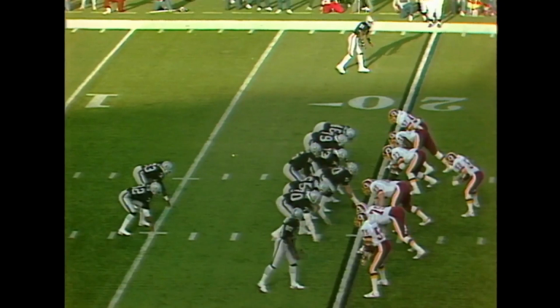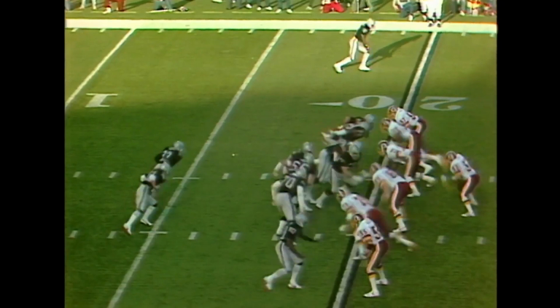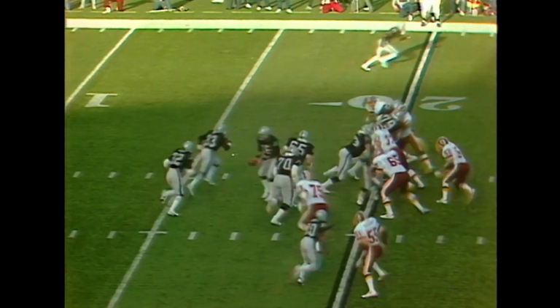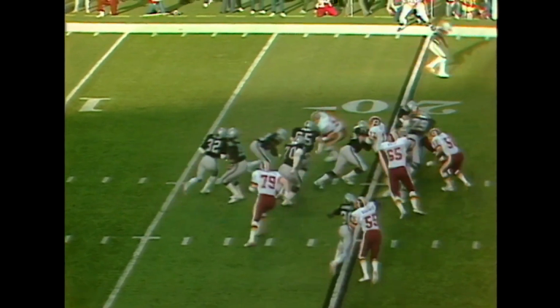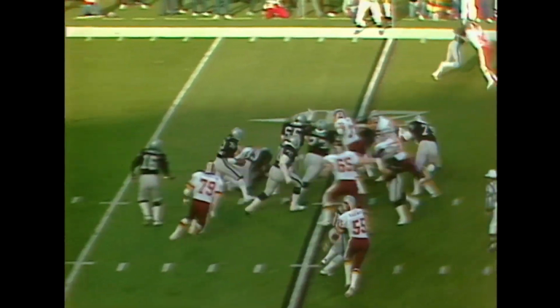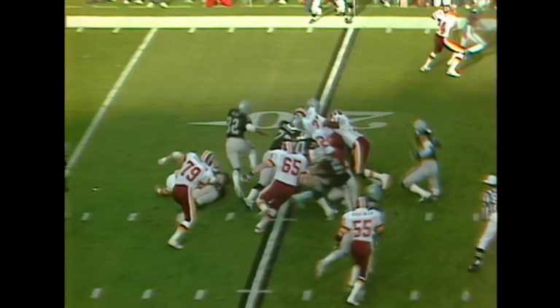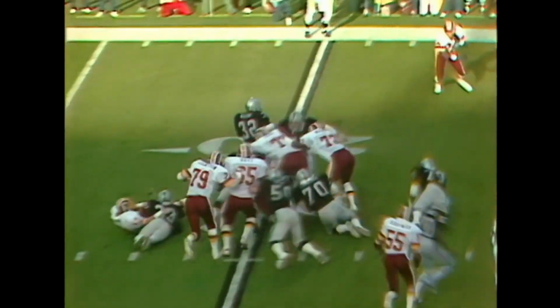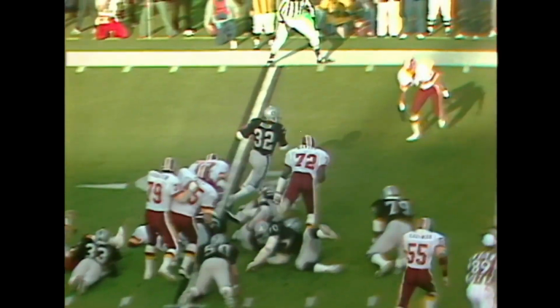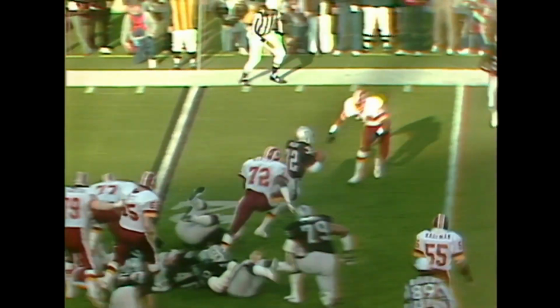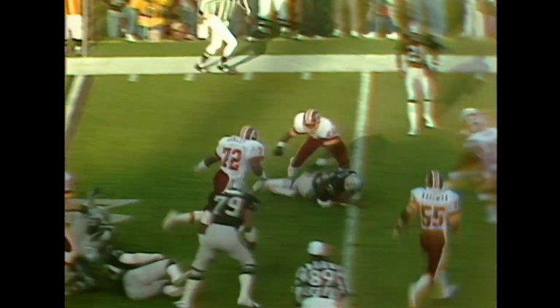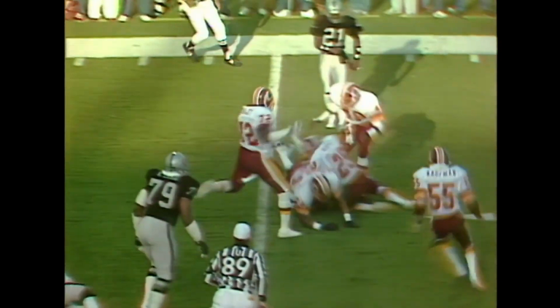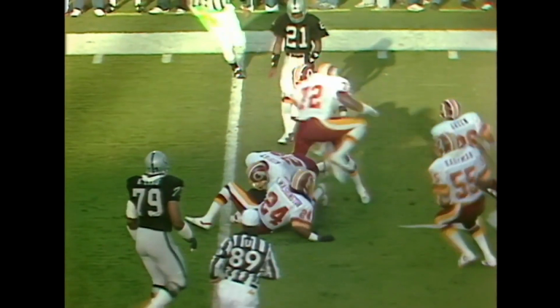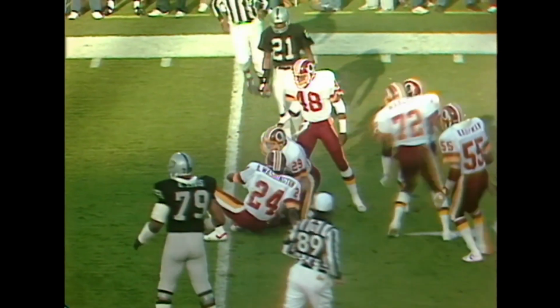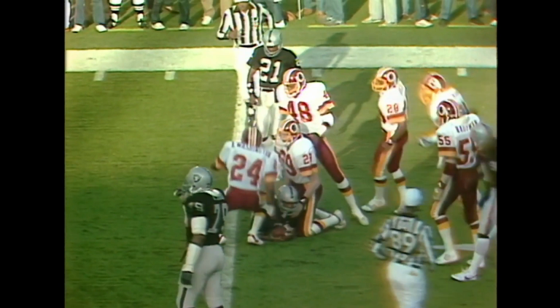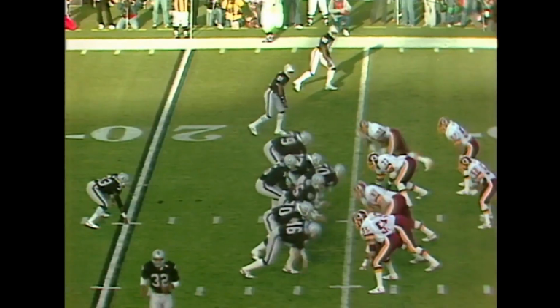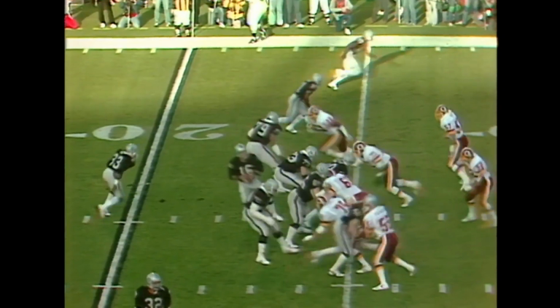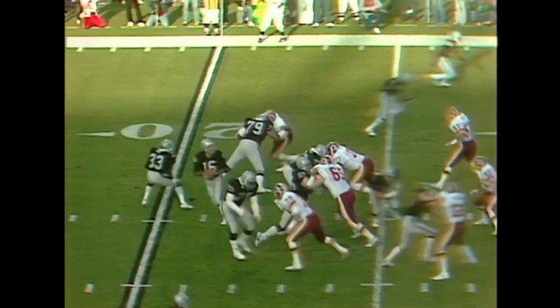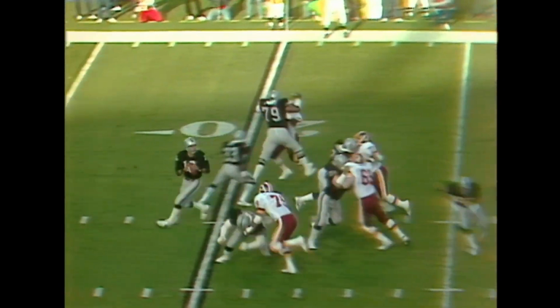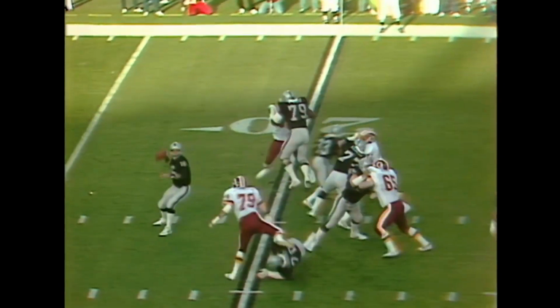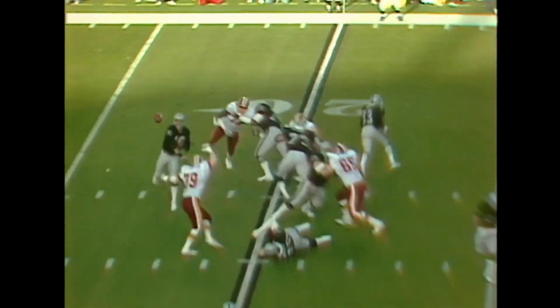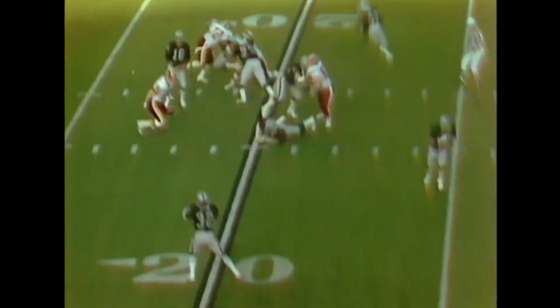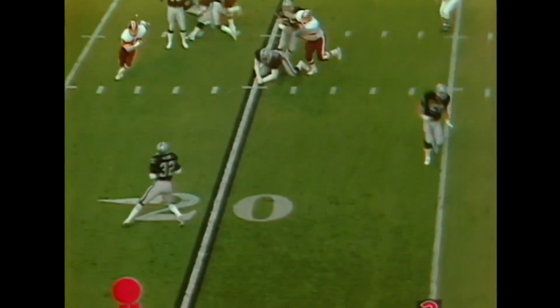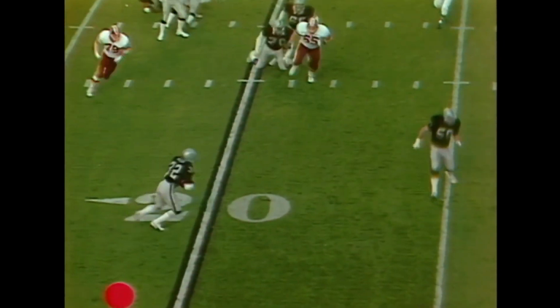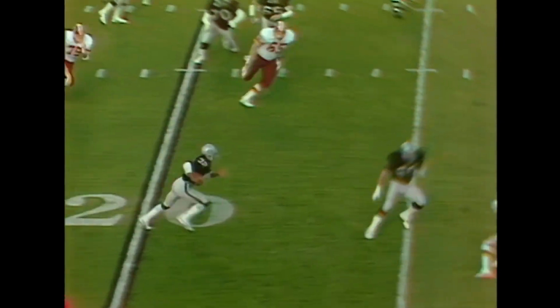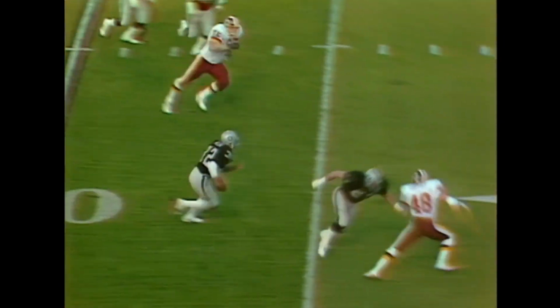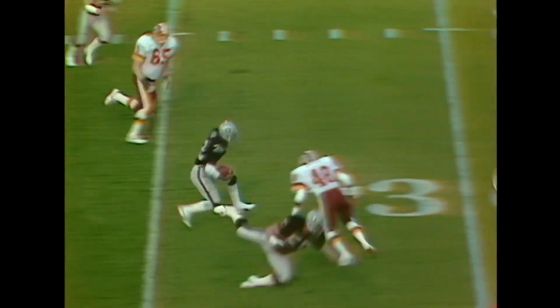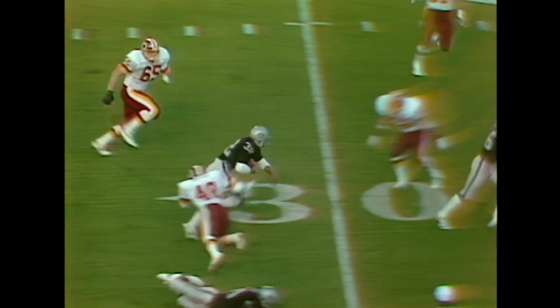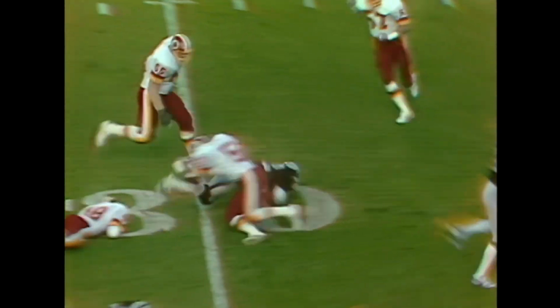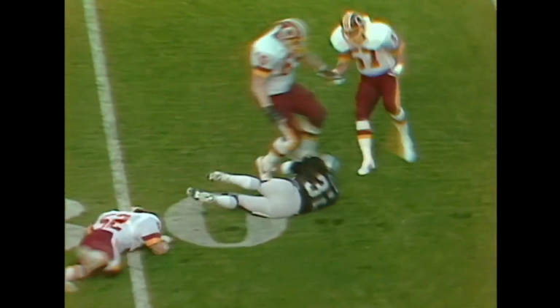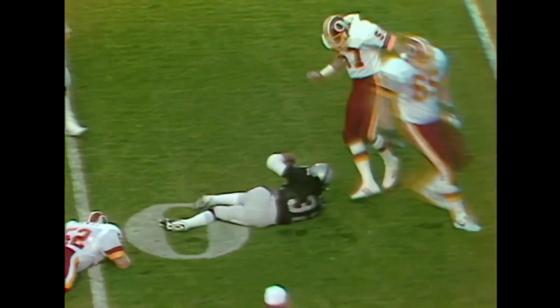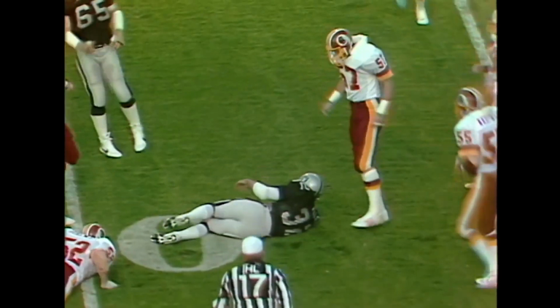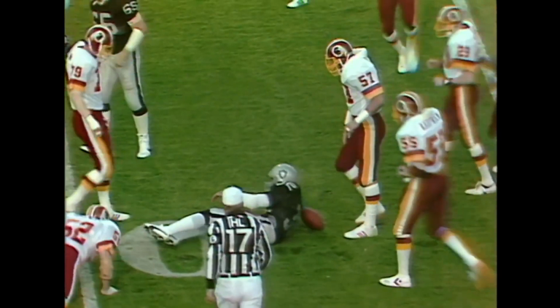To the right, Marcus Allen on first down gets around the corner, gets five. Motion to the right, Marcus back to throw, outside Allen — he's got a blocker in front of him. Marcus Allen has a Raider first down.